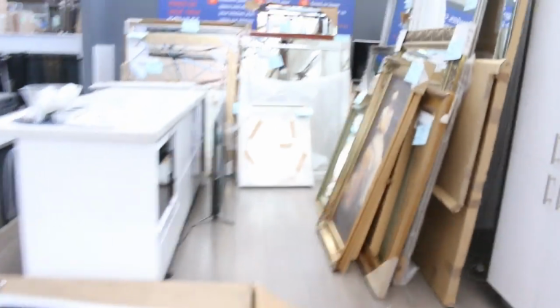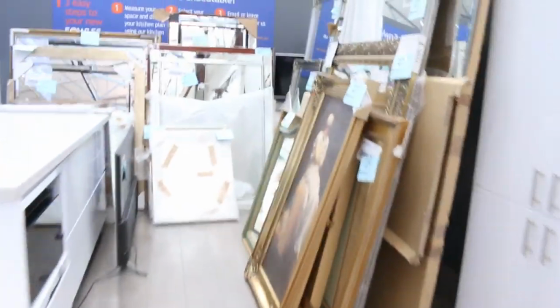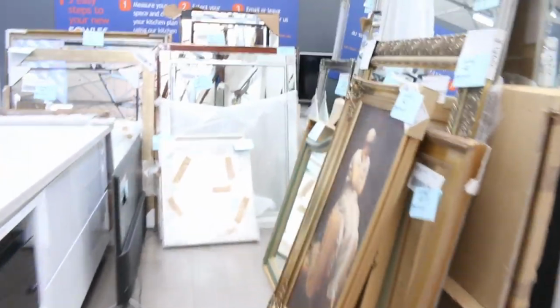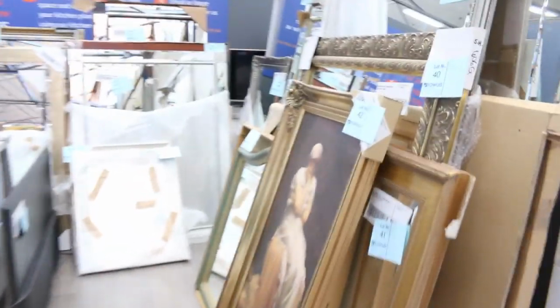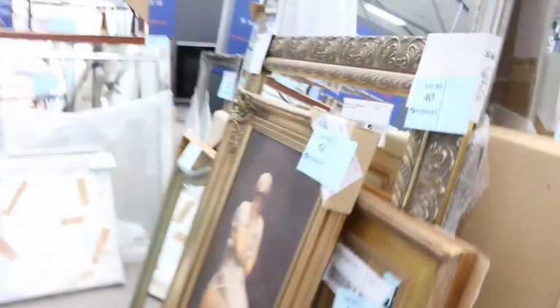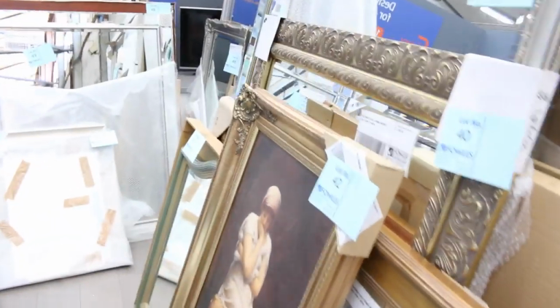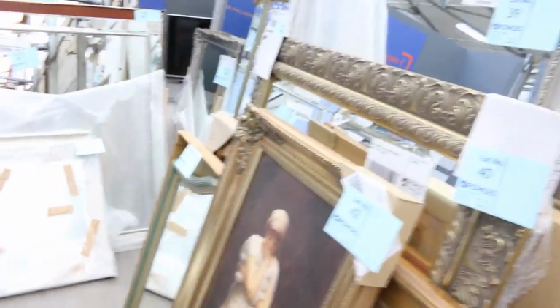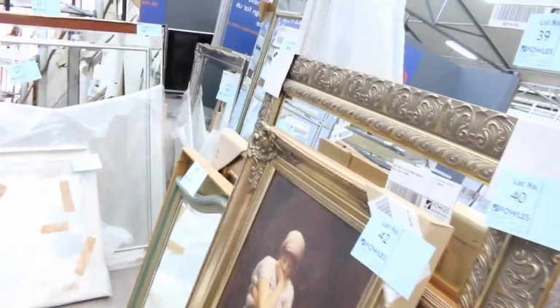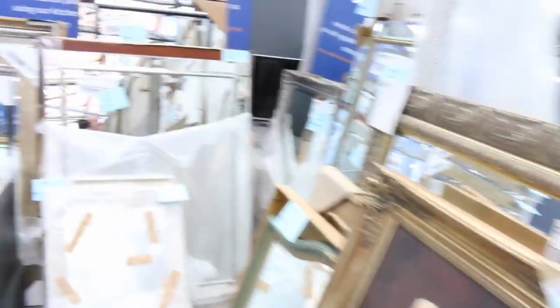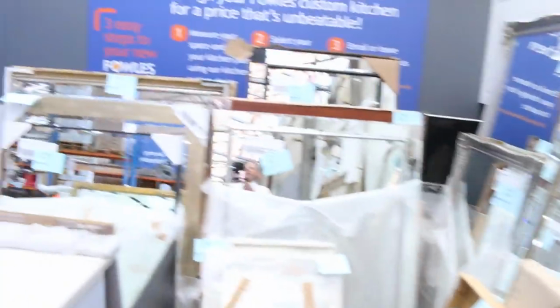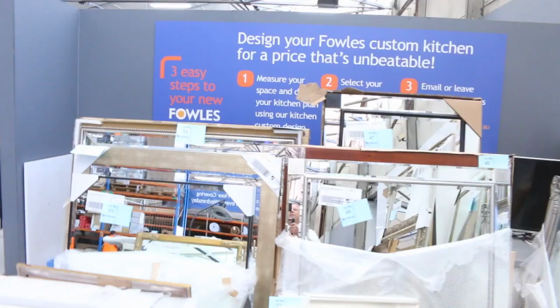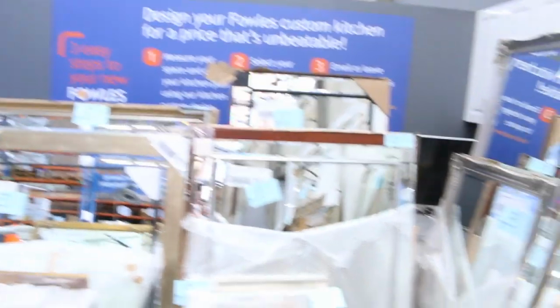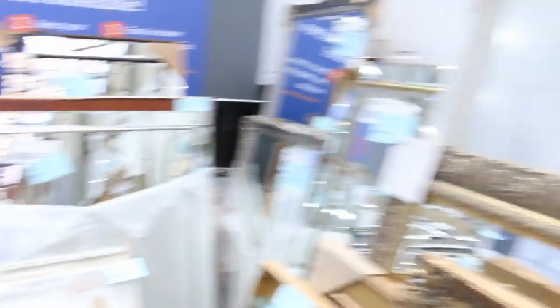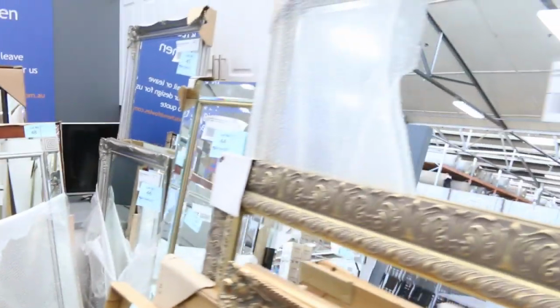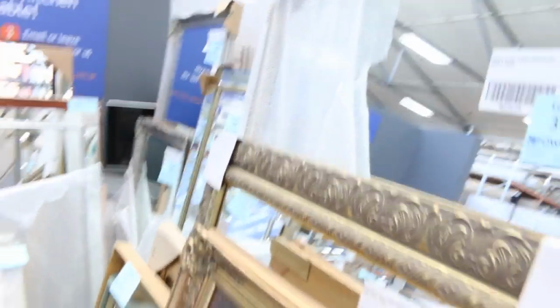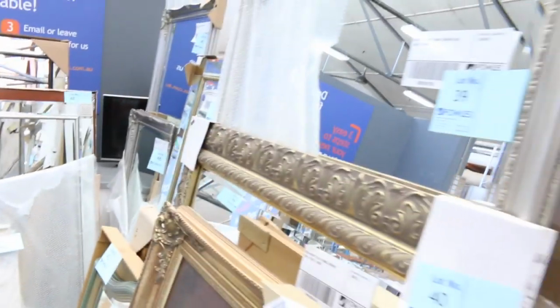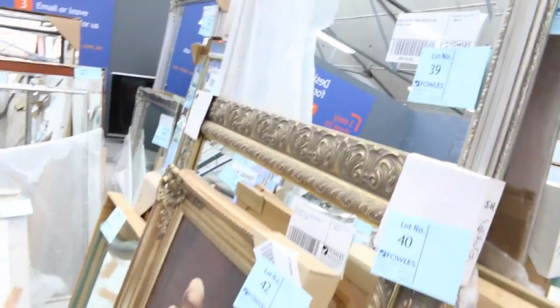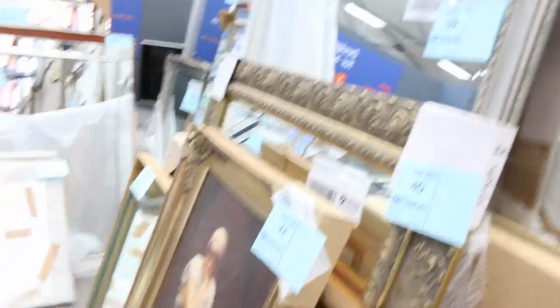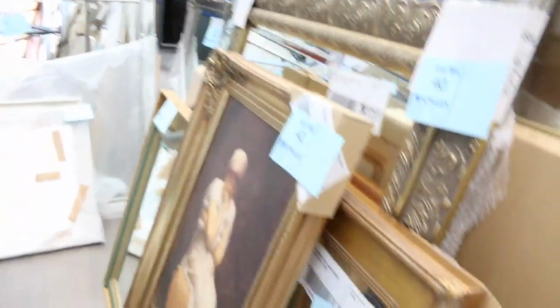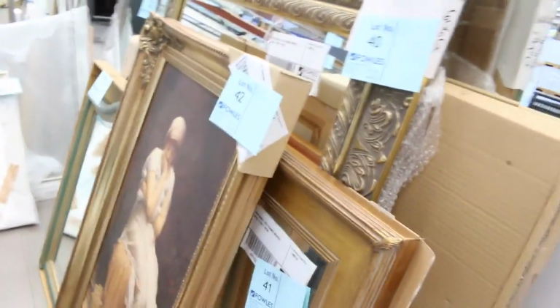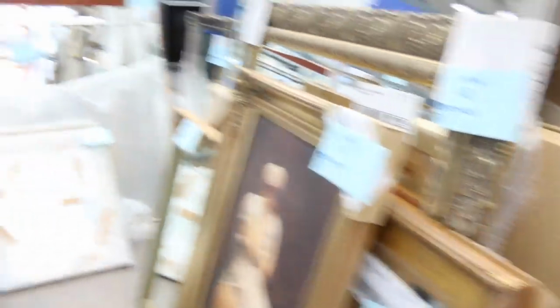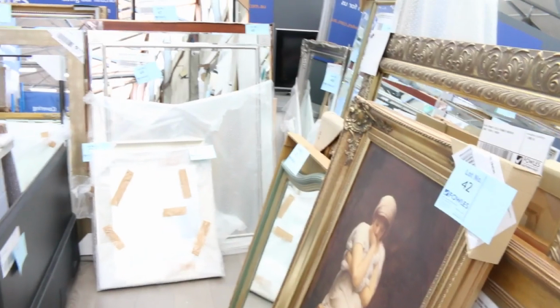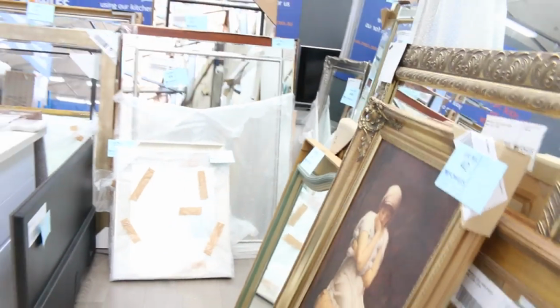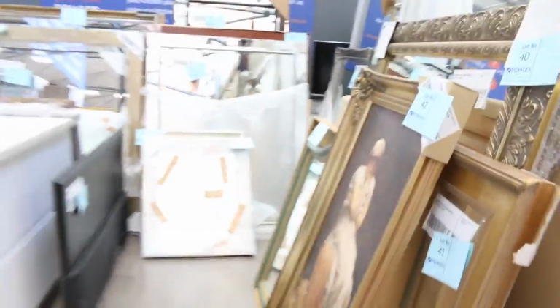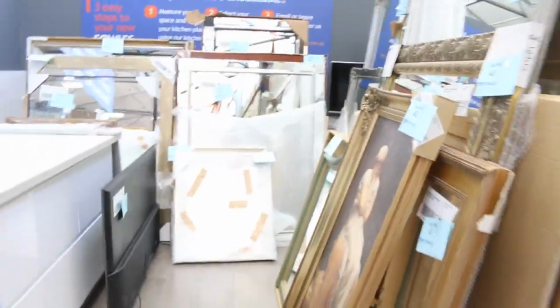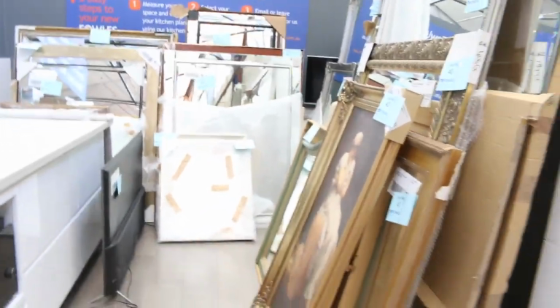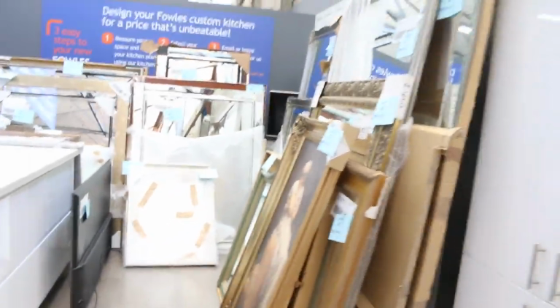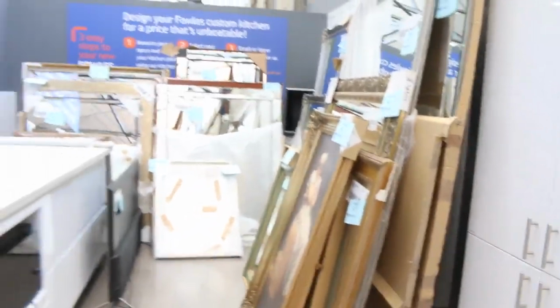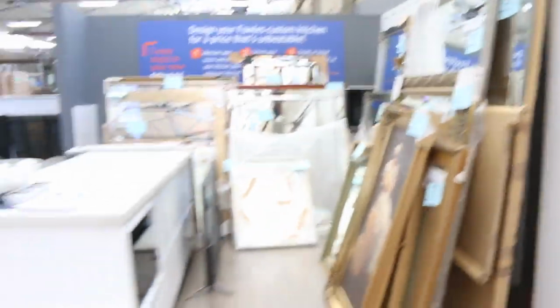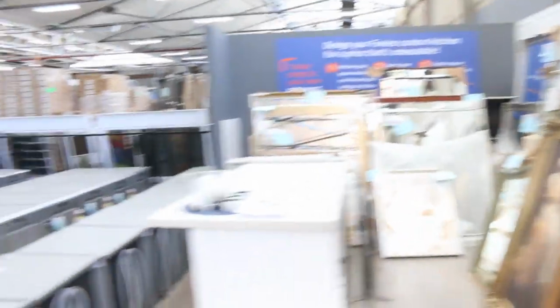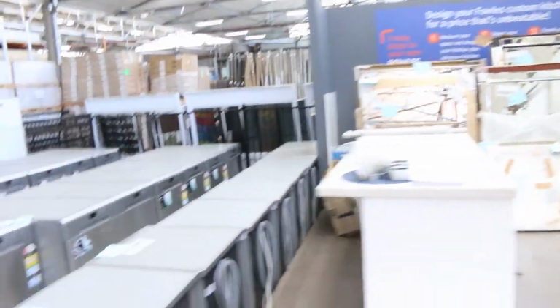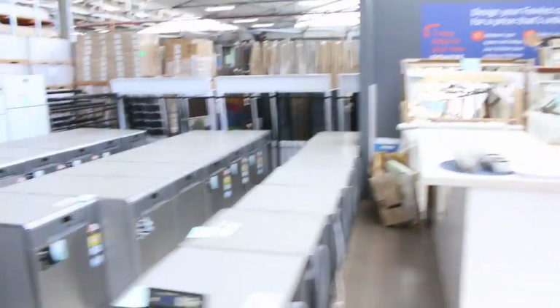Have a look at all this gear — we've got mountains of mirrors and paintings. They're sort of odds and sods that have been sent in, but really nice gear. I reckon you're probably looking about $100 to $150 each.